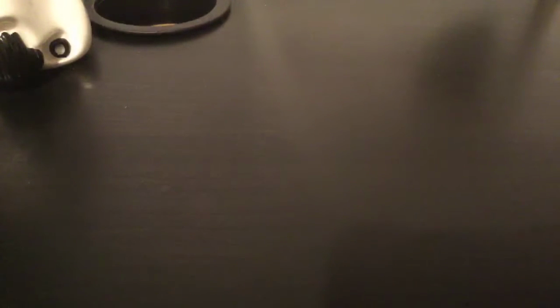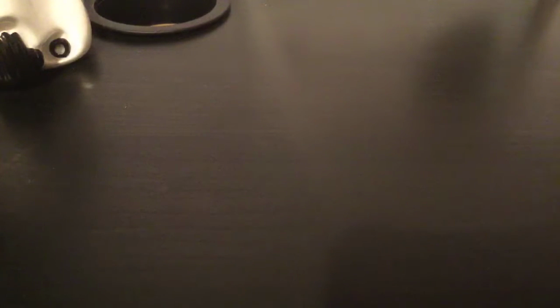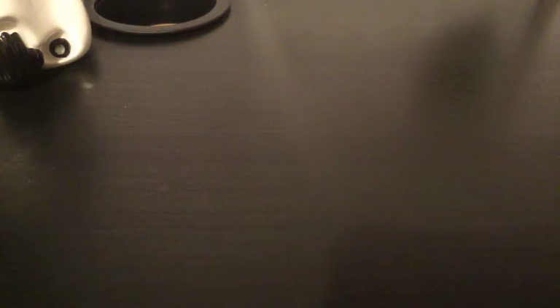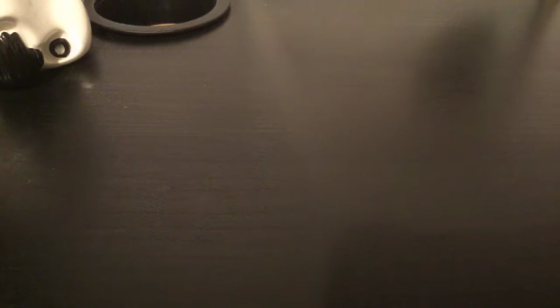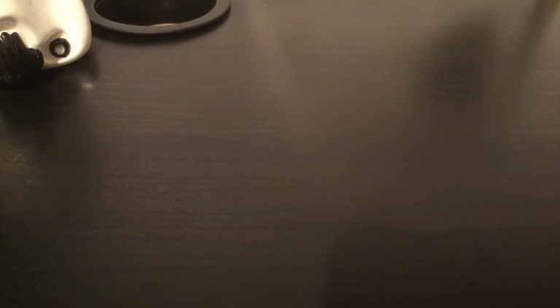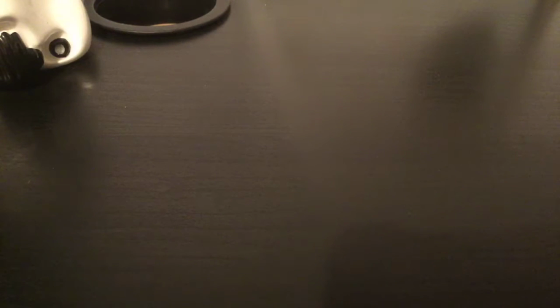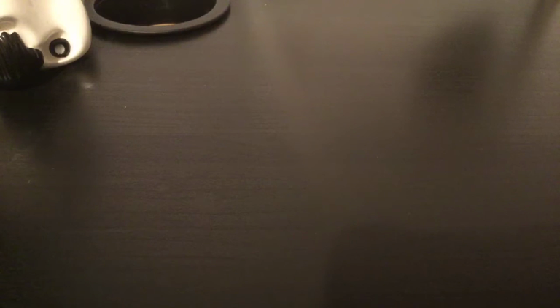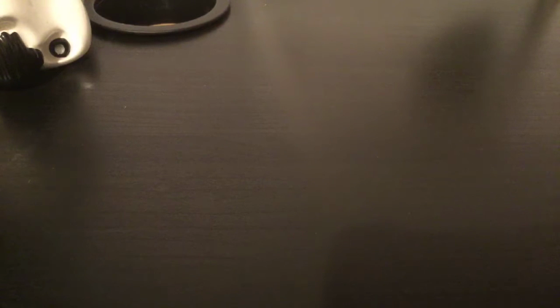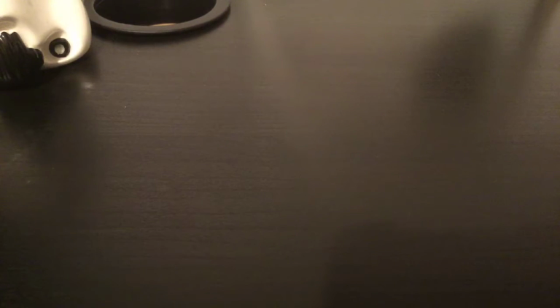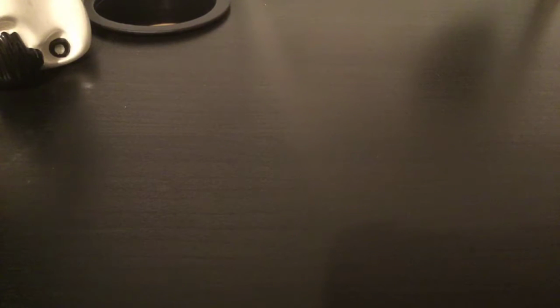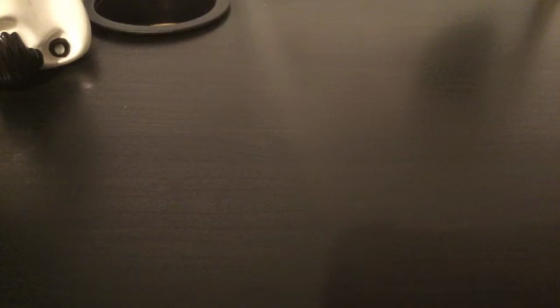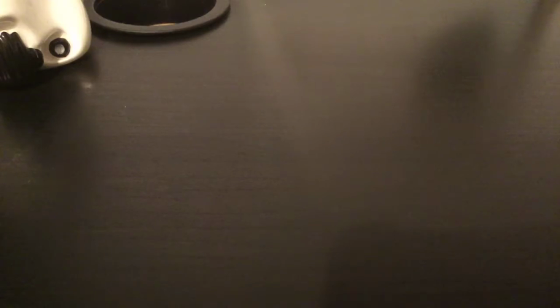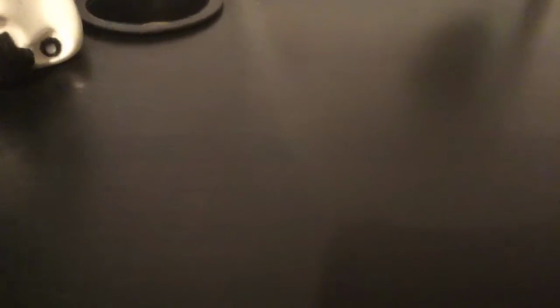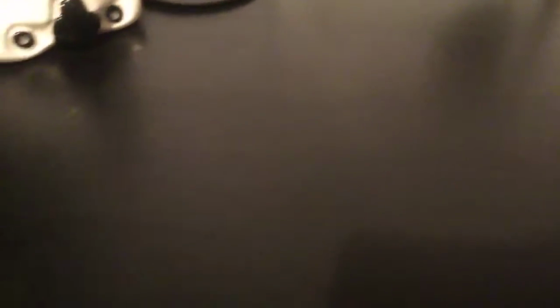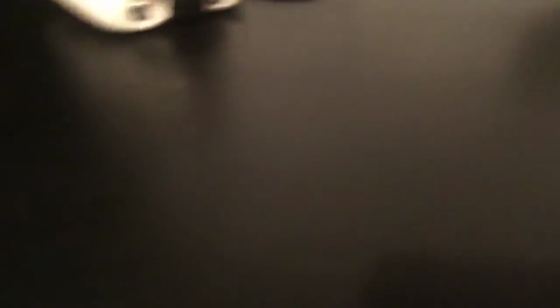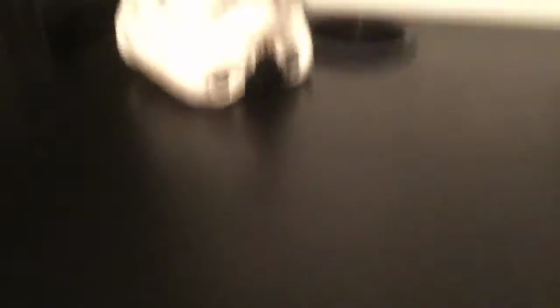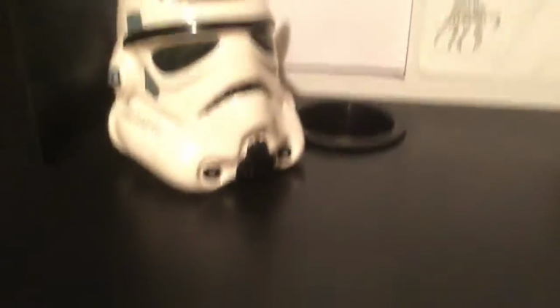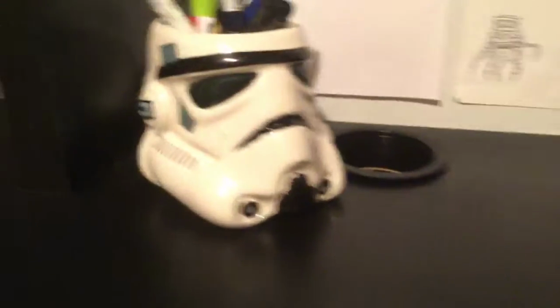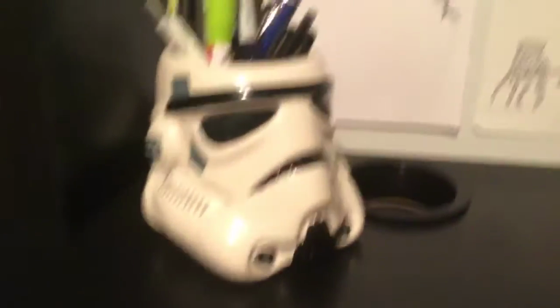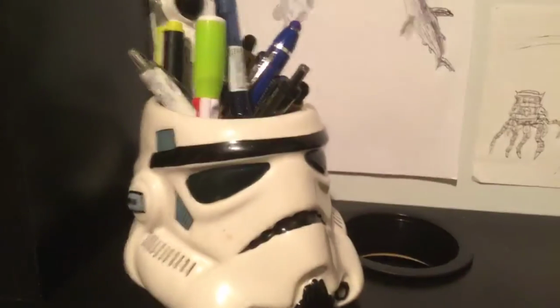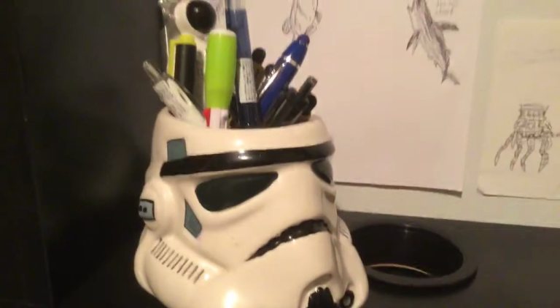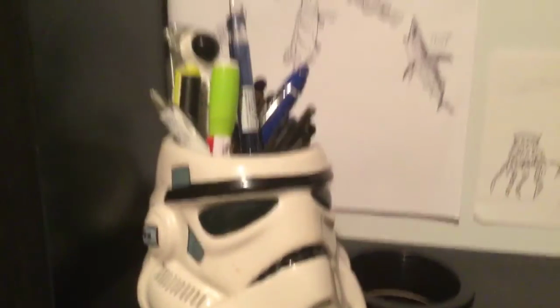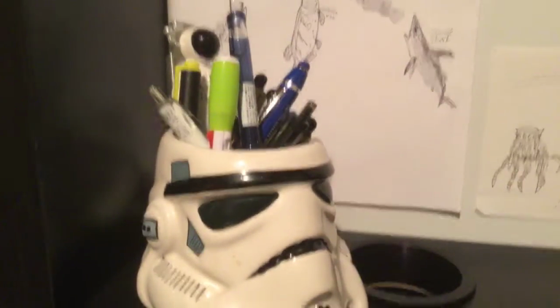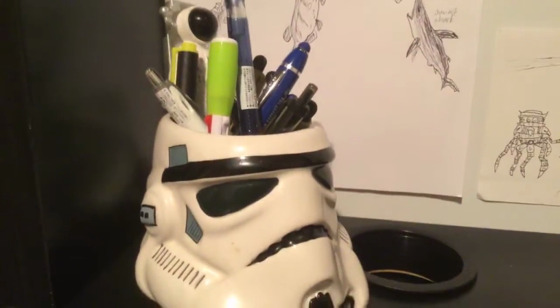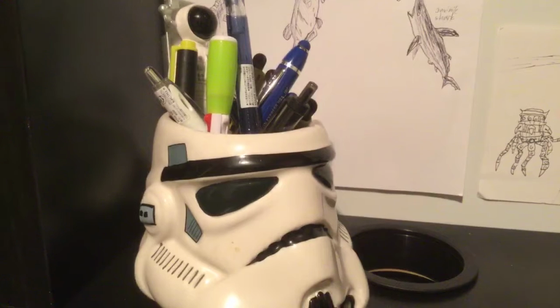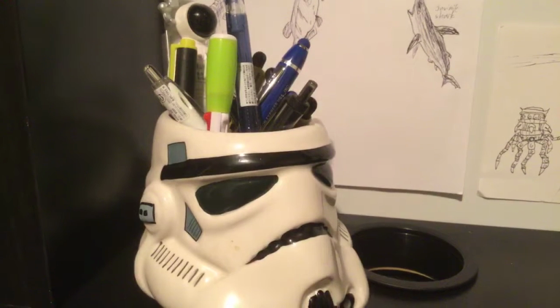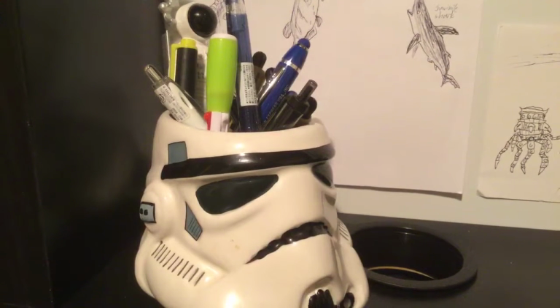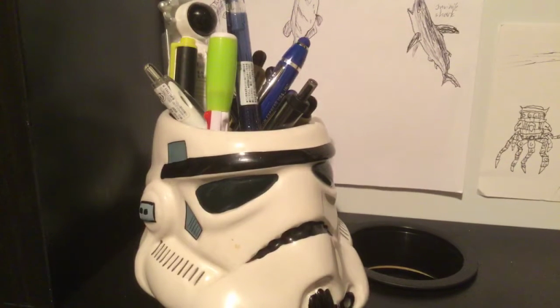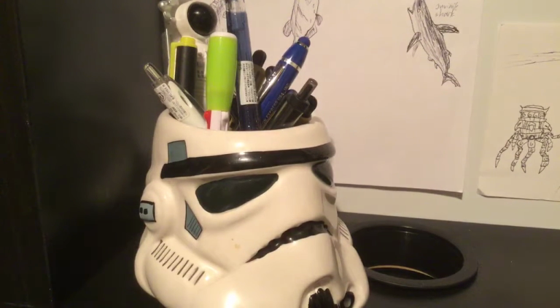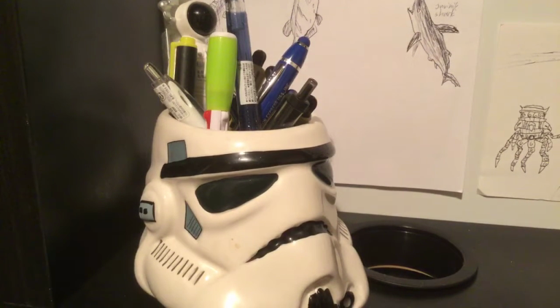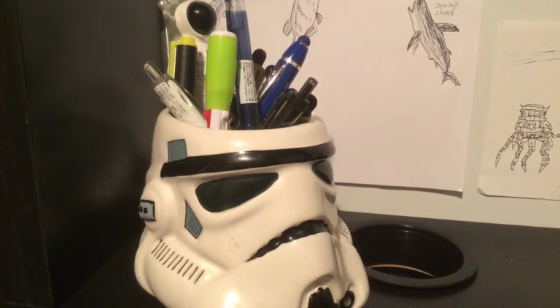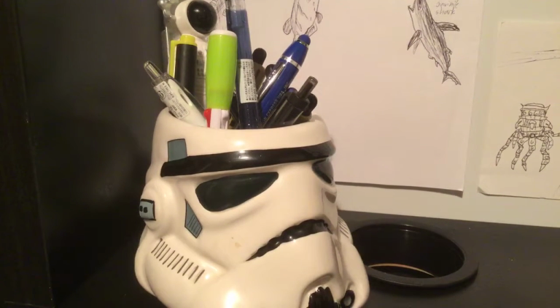I want to introduce my new desk — and my new desk — and a stormtrooper cup with a lot of pens stuck to his head.